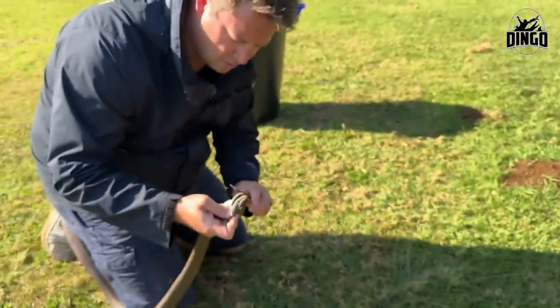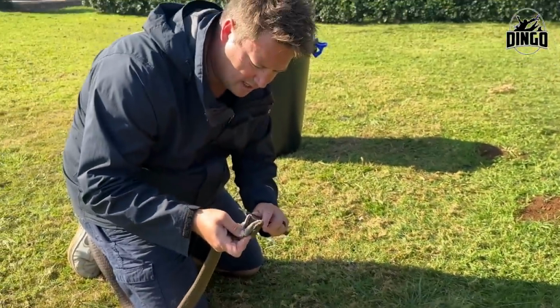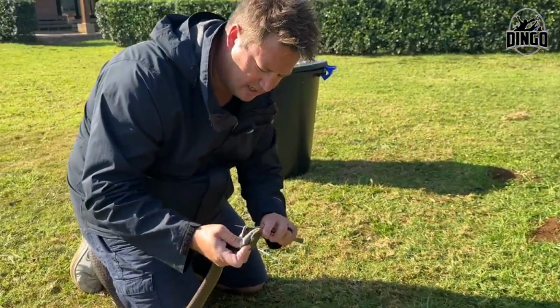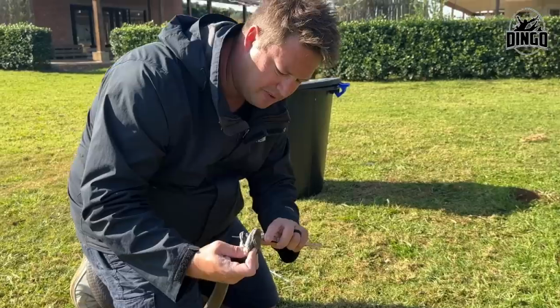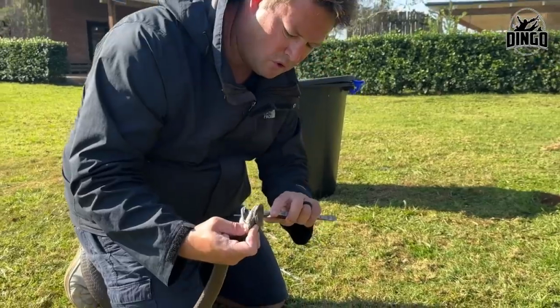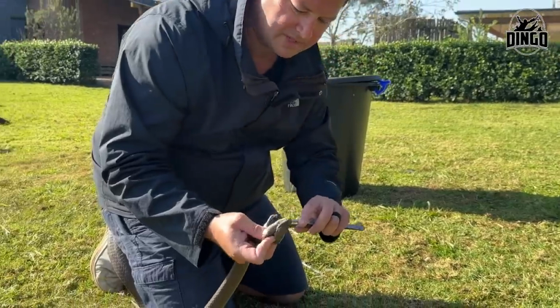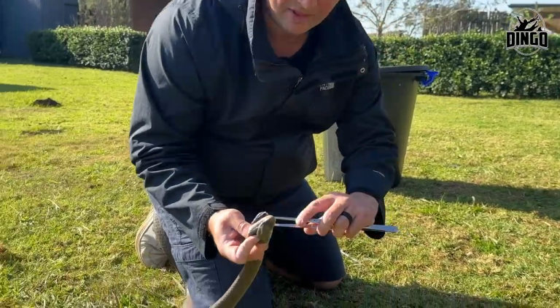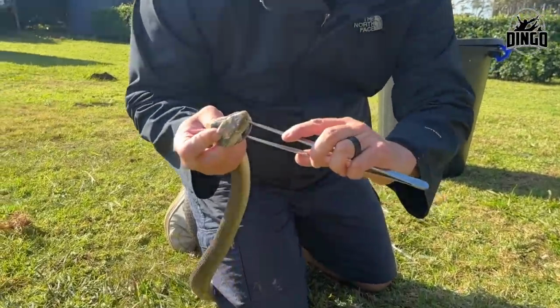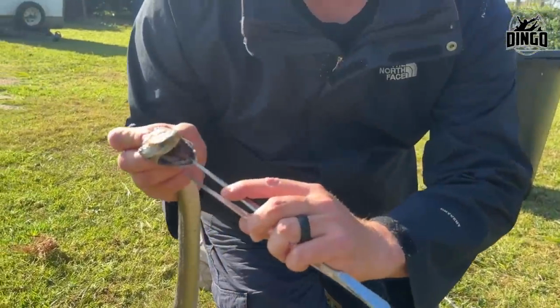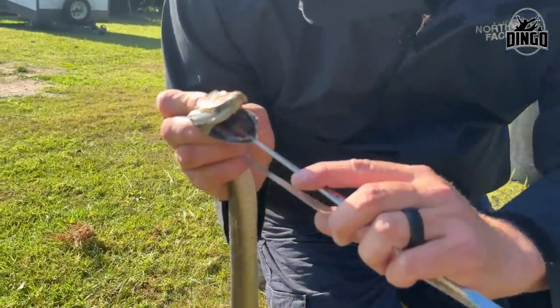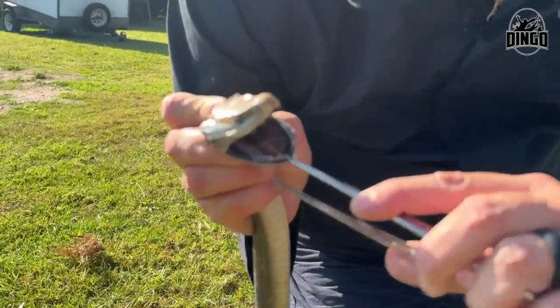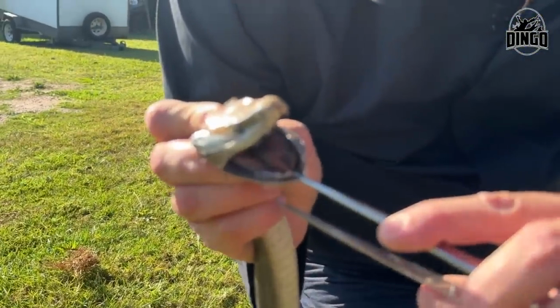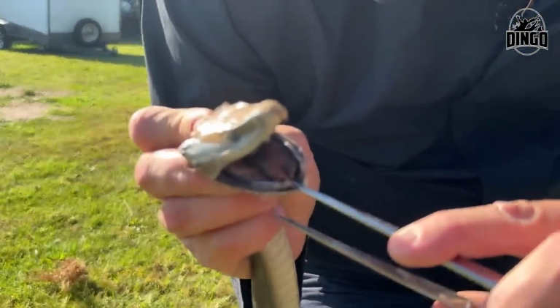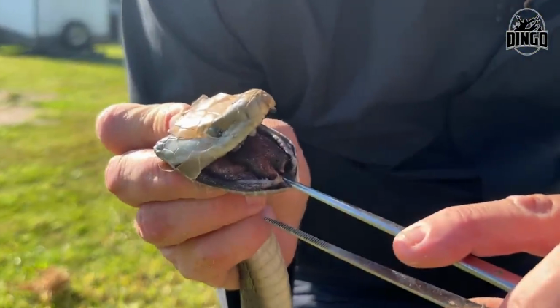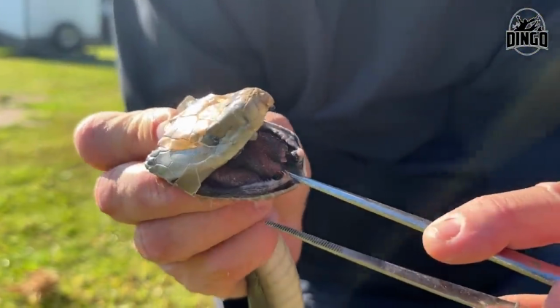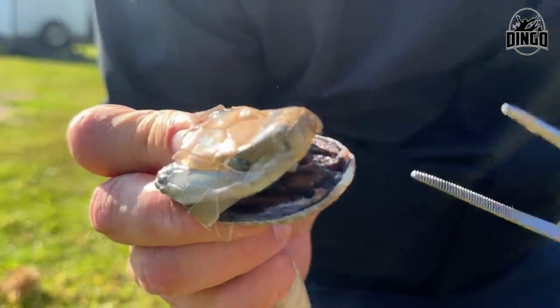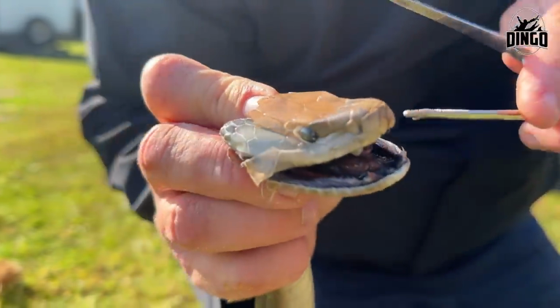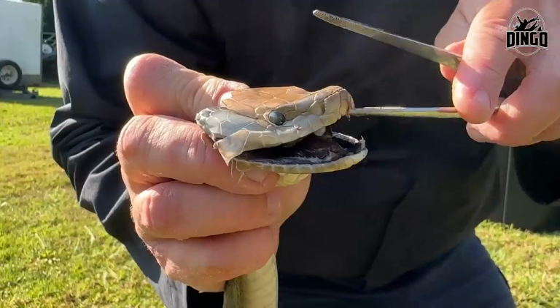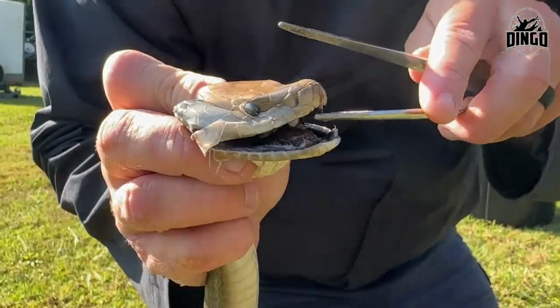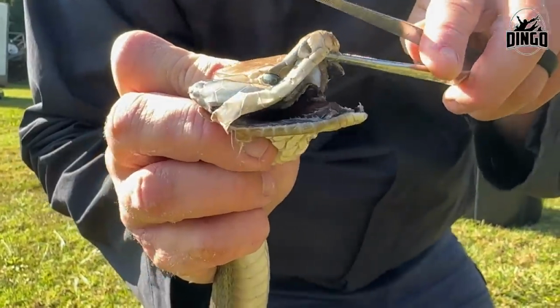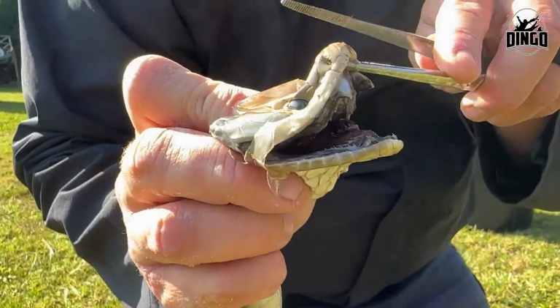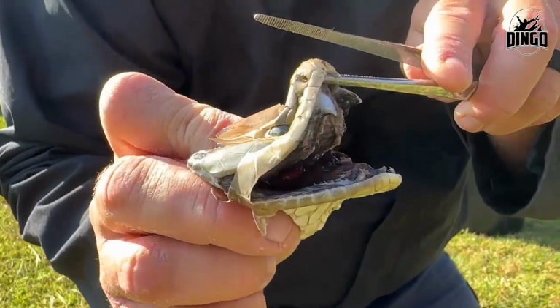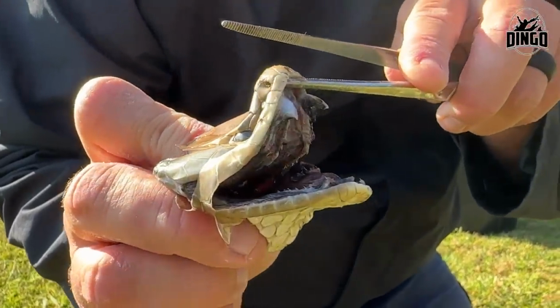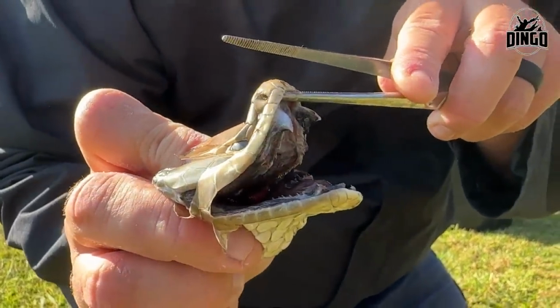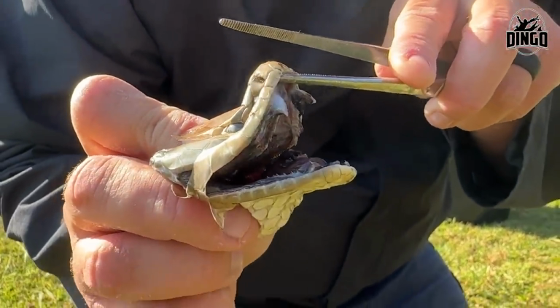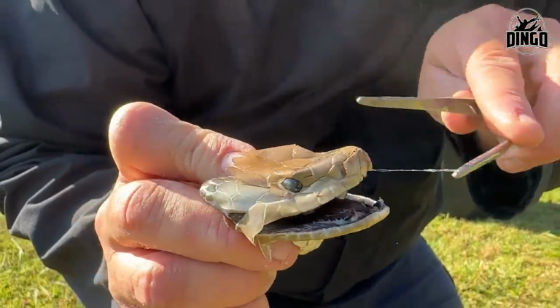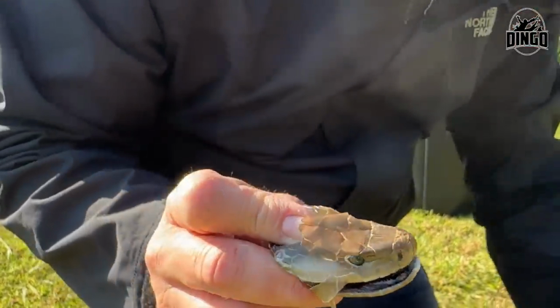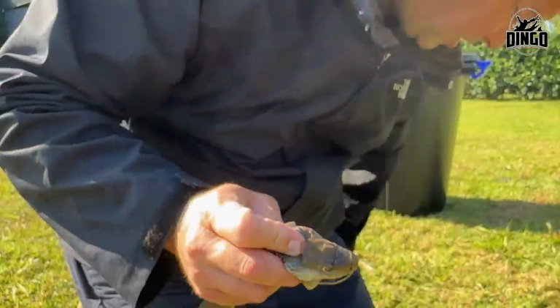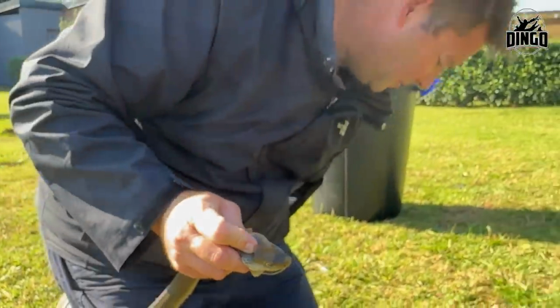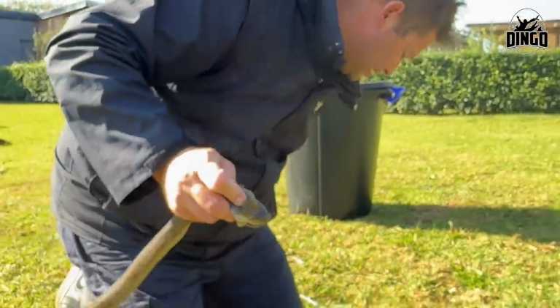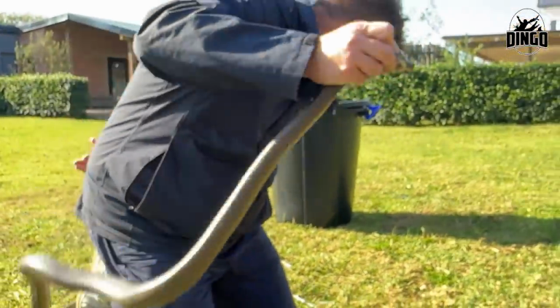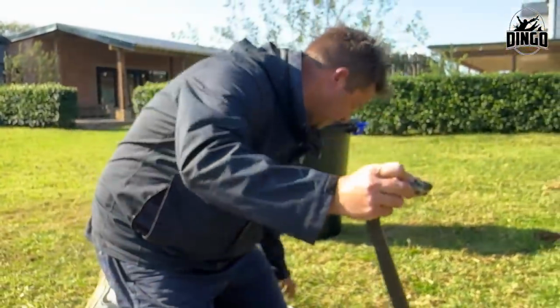Look at the mouth of a black mamba — isn't that beautiful? Its fangs are right over there. Let me show you the other fangs poking out here.